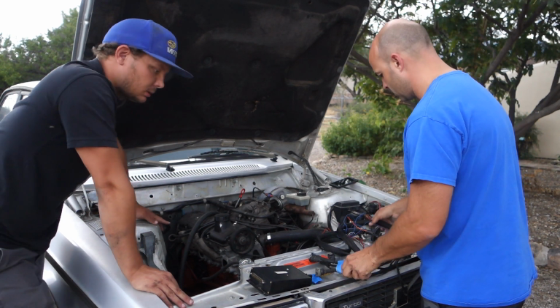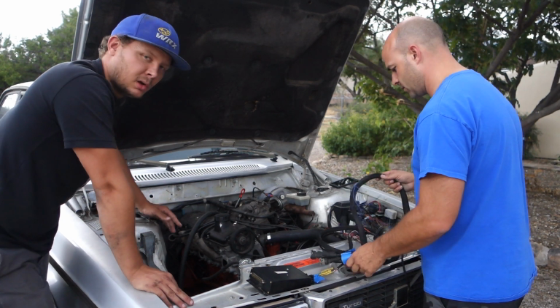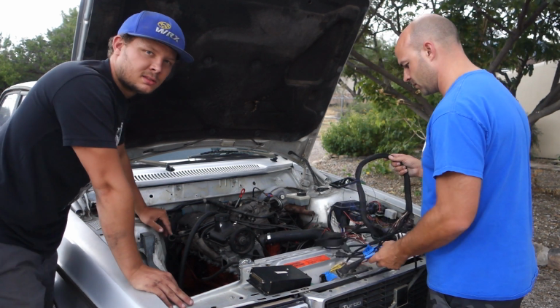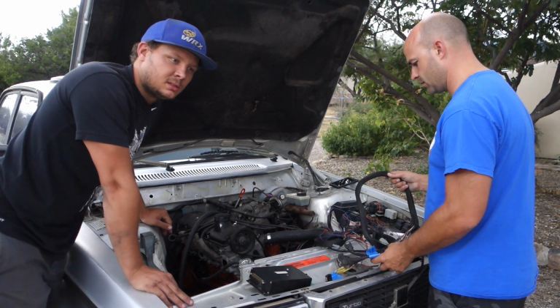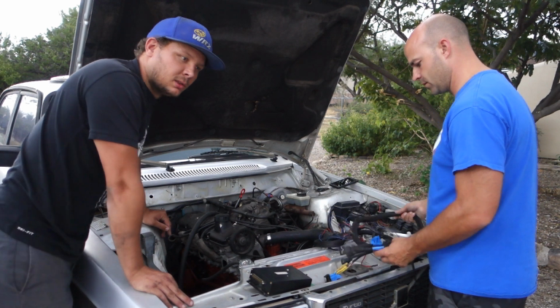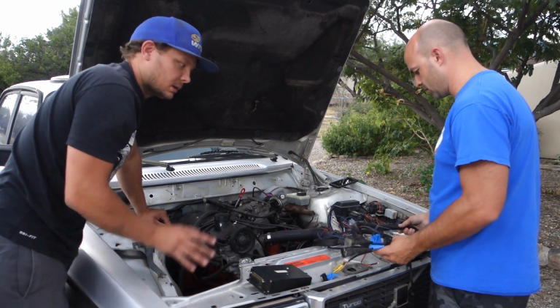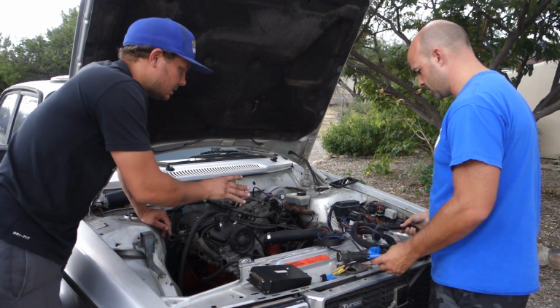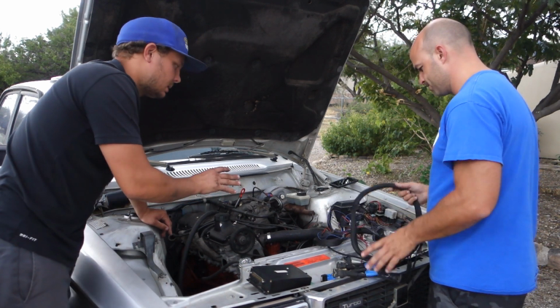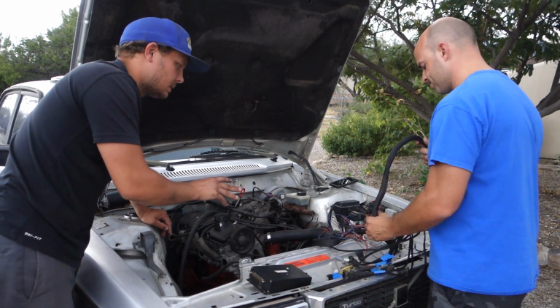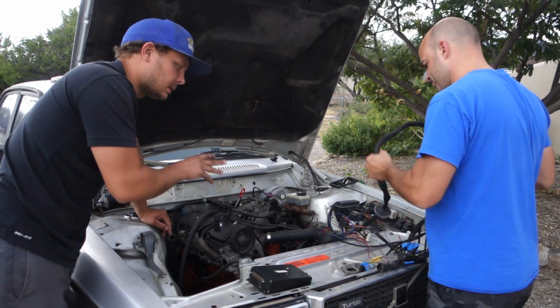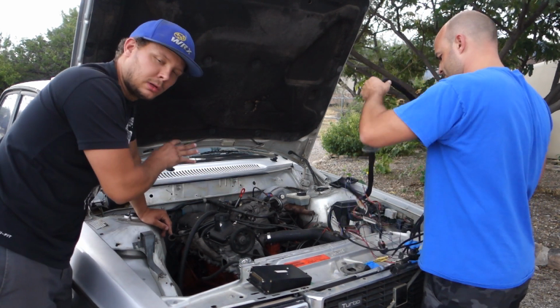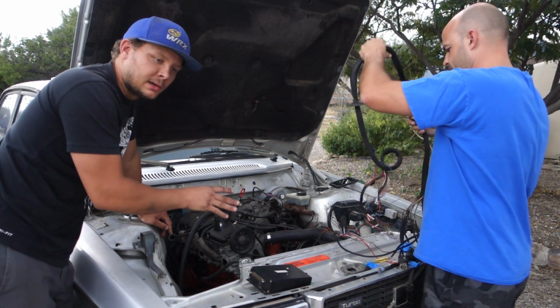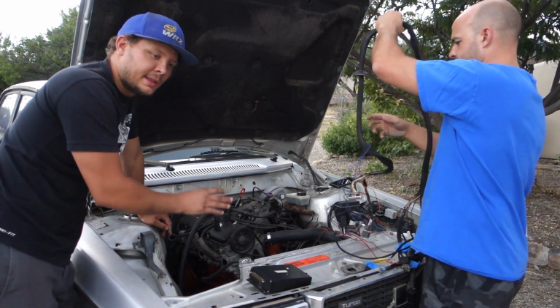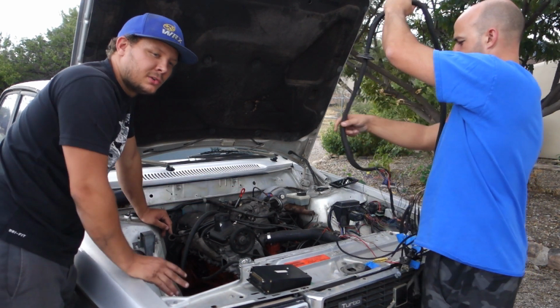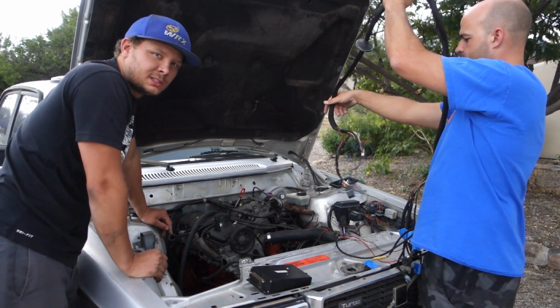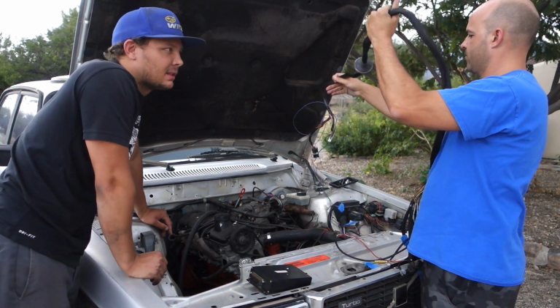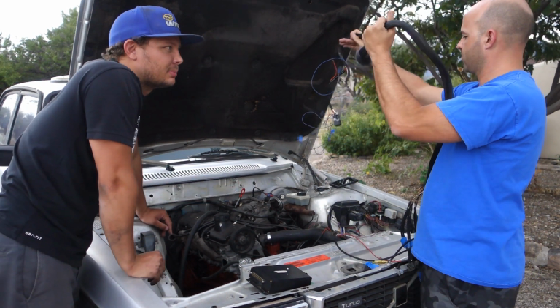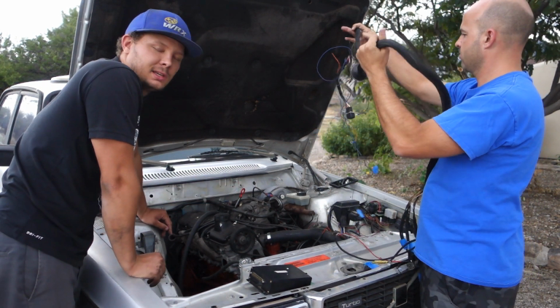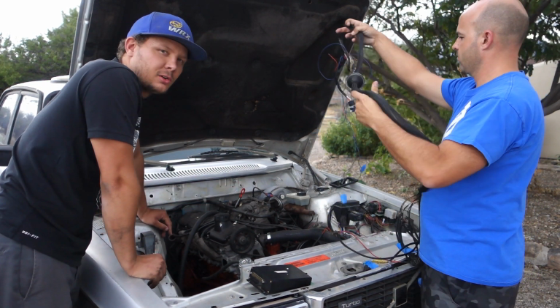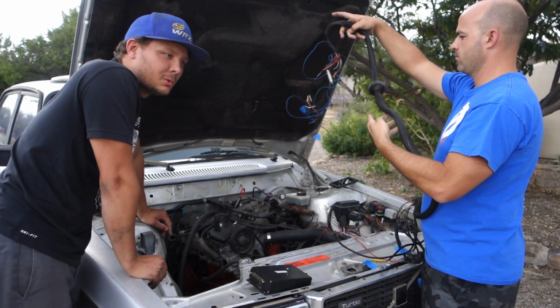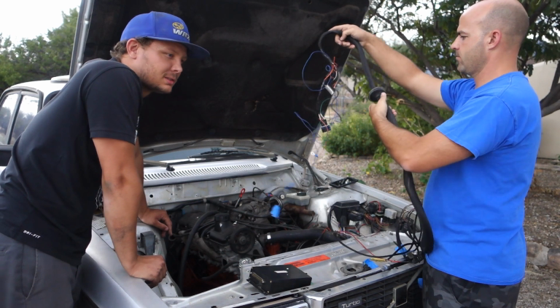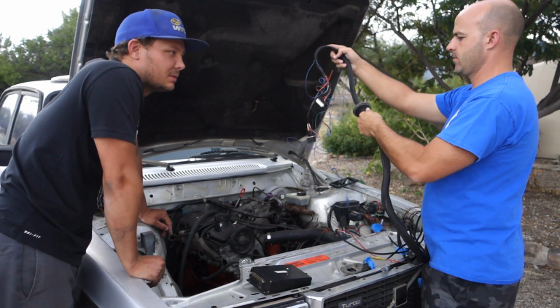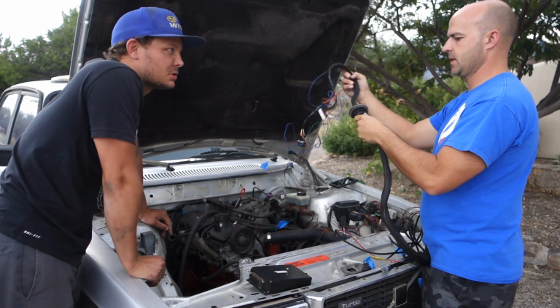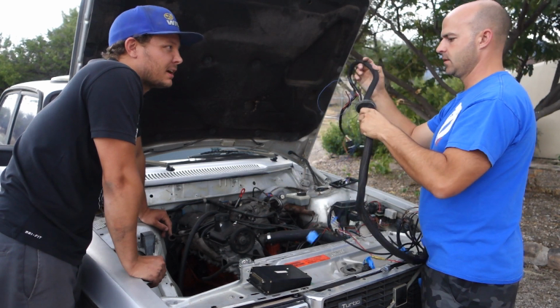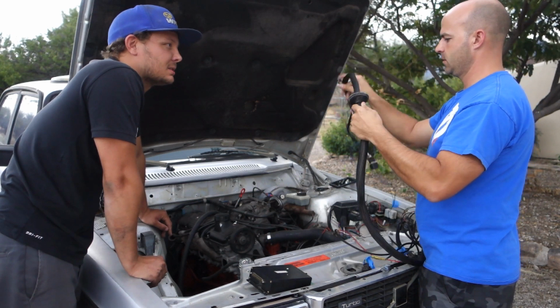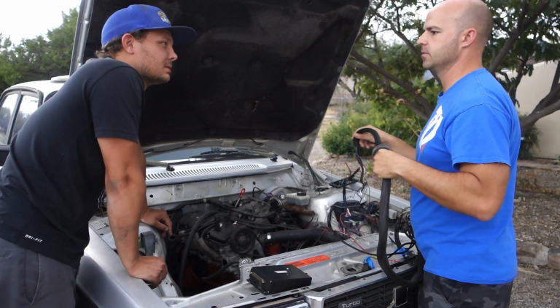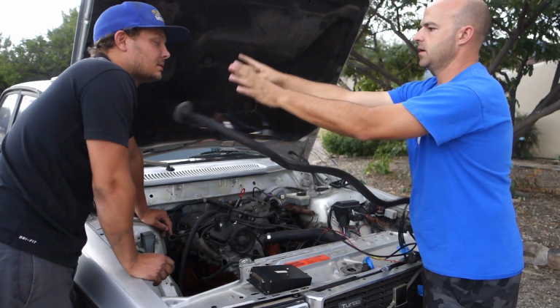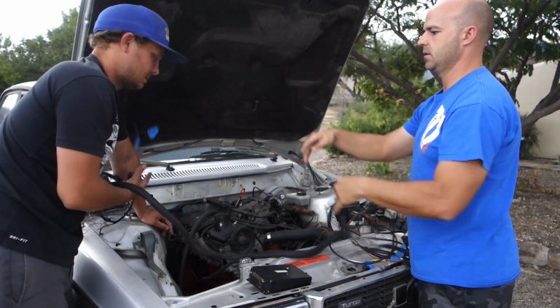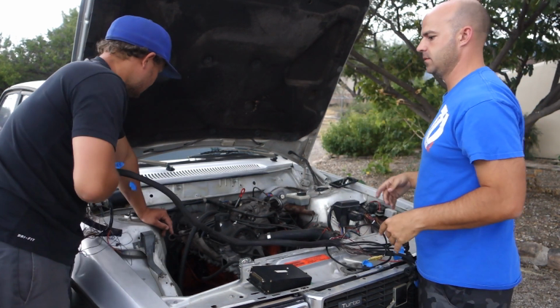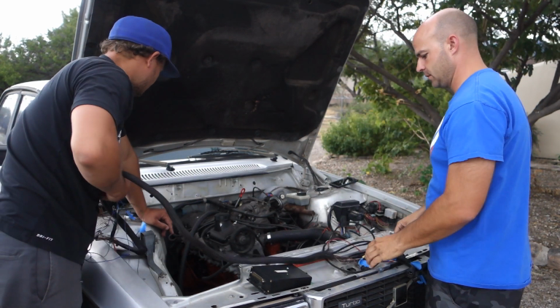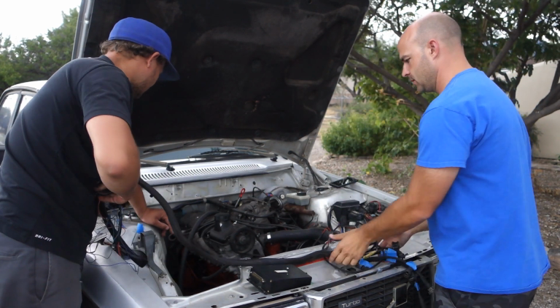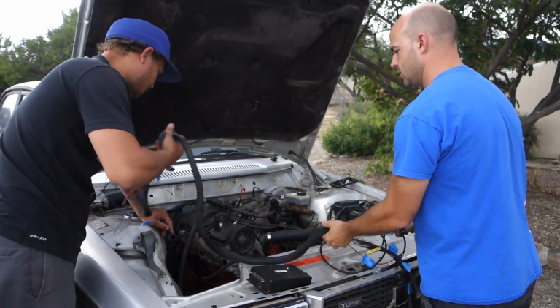Beau likes things to look a little cleaner than I do. I just kind of put it together and hope it works, even if it's just for five minutes.